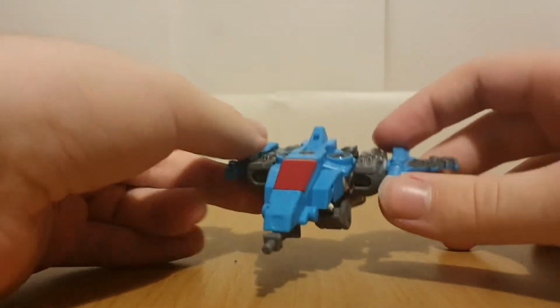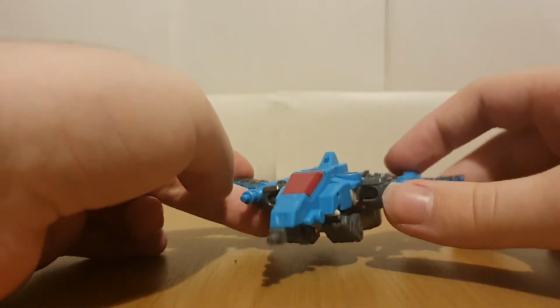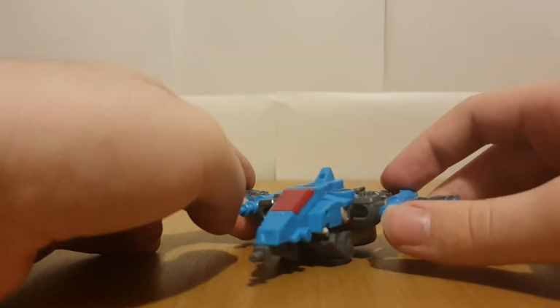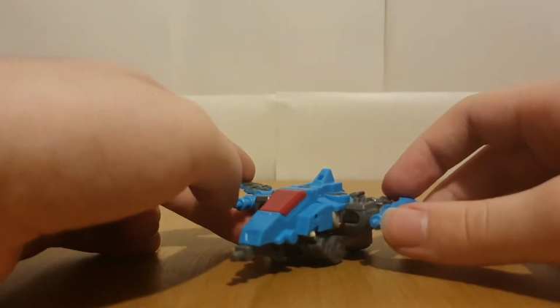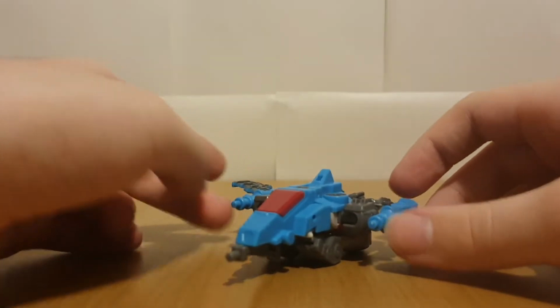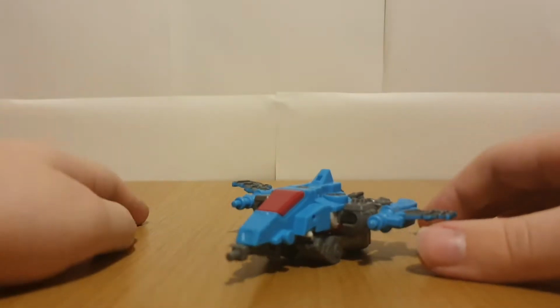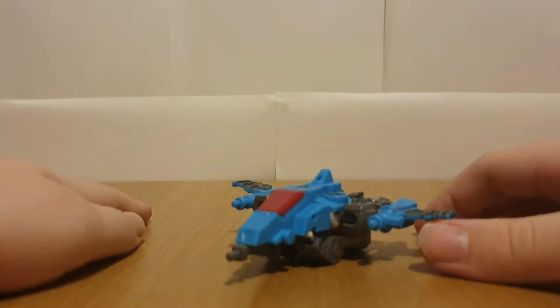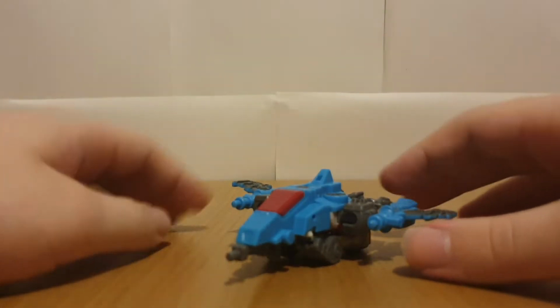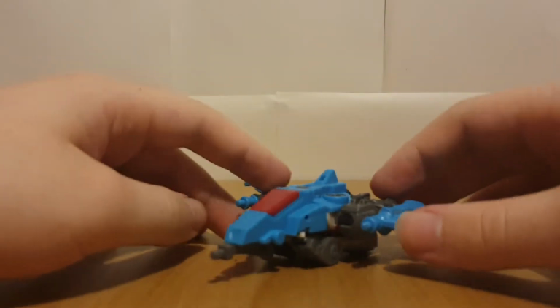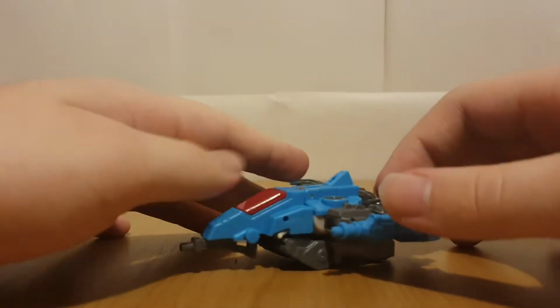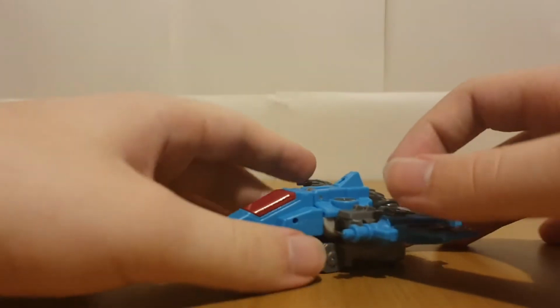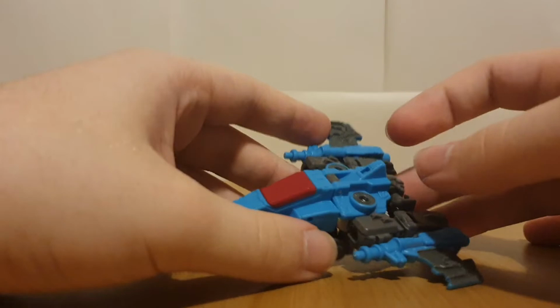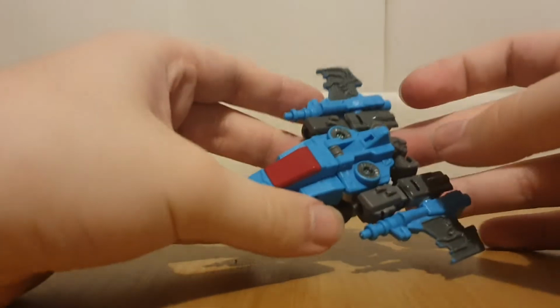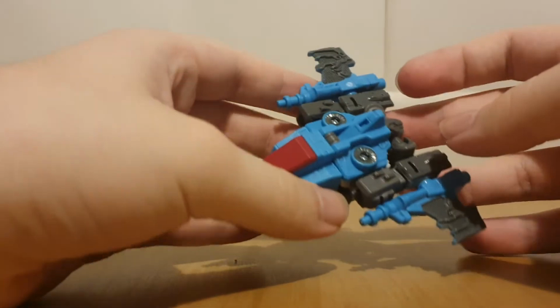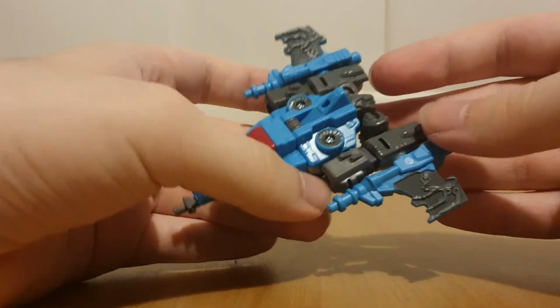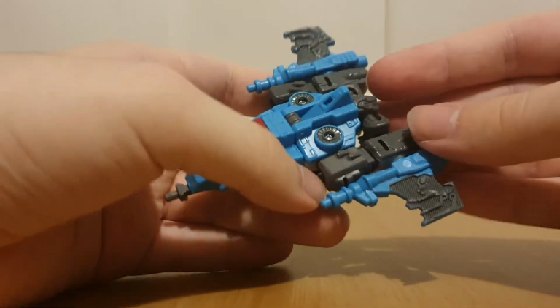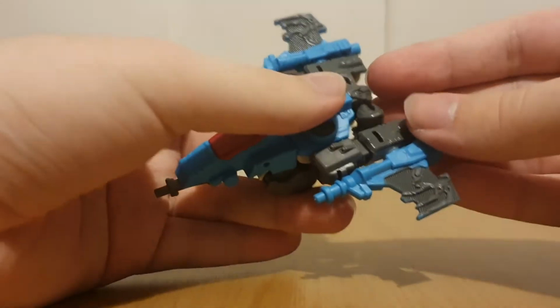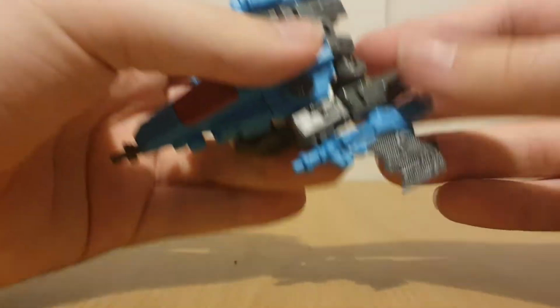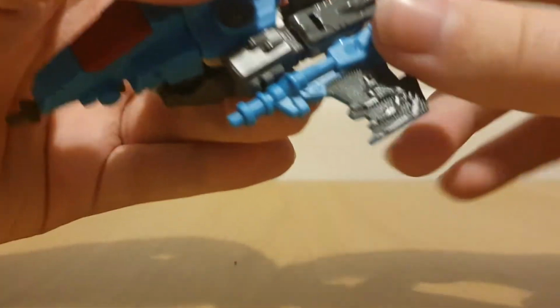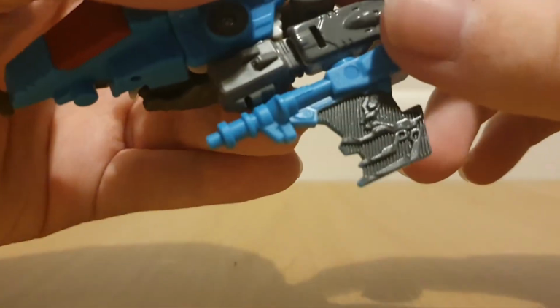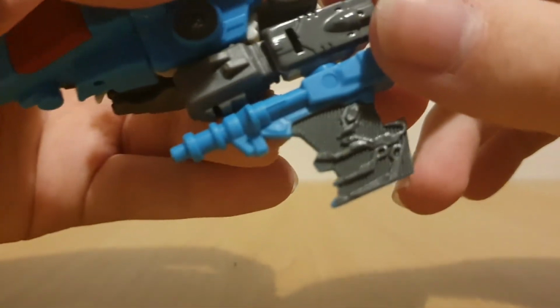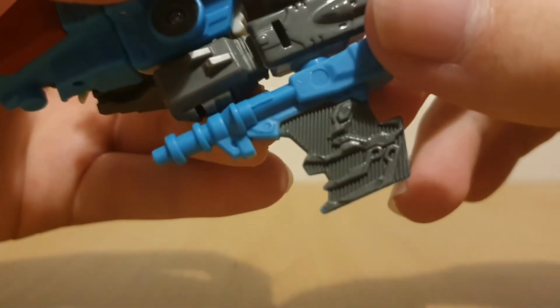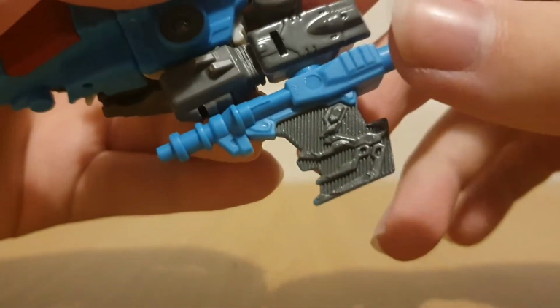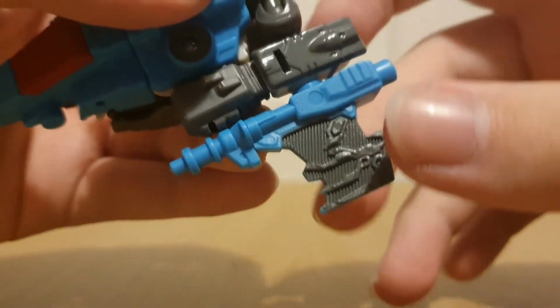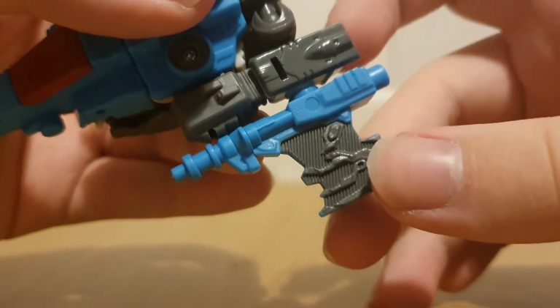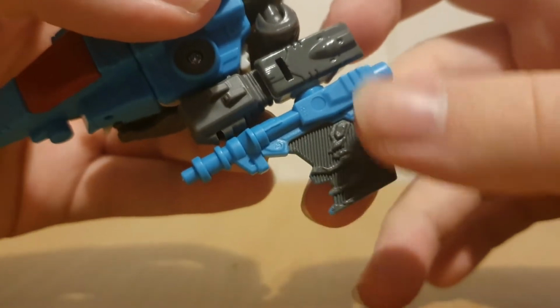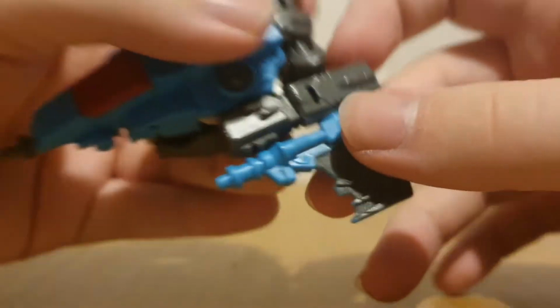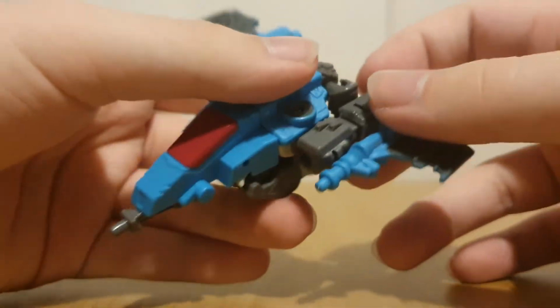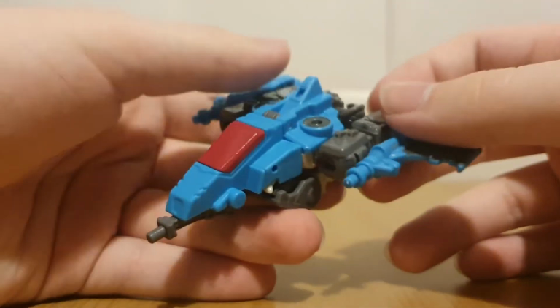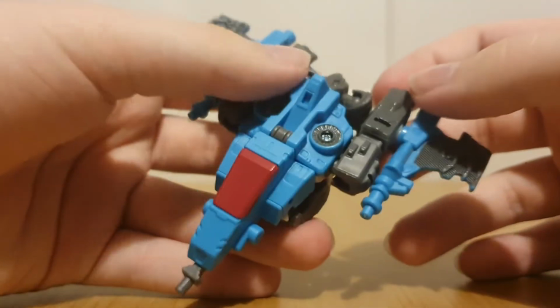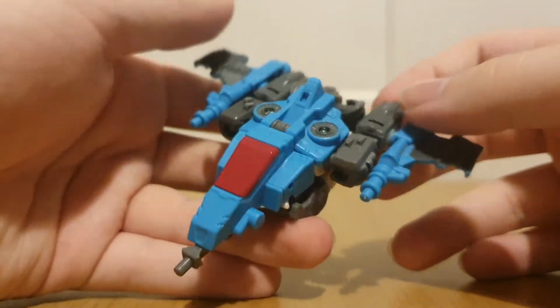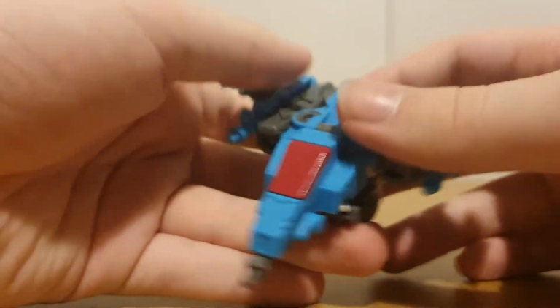That's pretty much it for Bomb Burst's vehicle mode. Overall I quite like it - it's nice and simple, and I quite like the details on the wings.